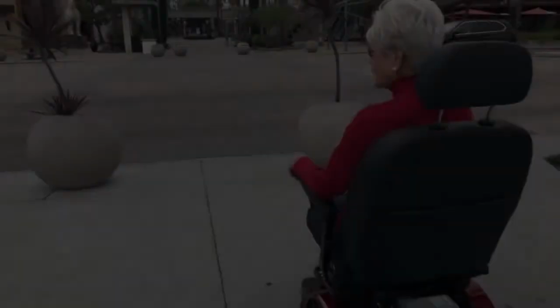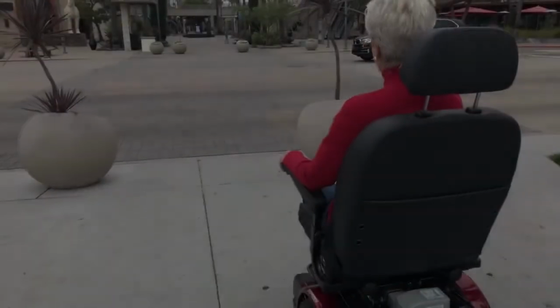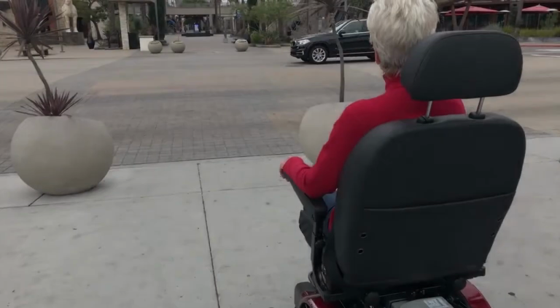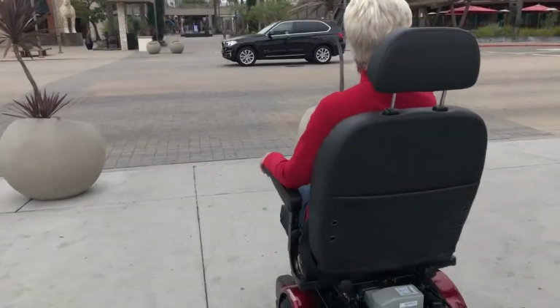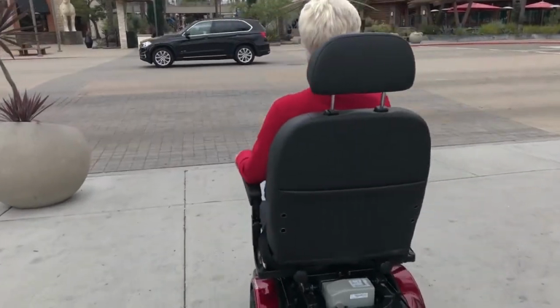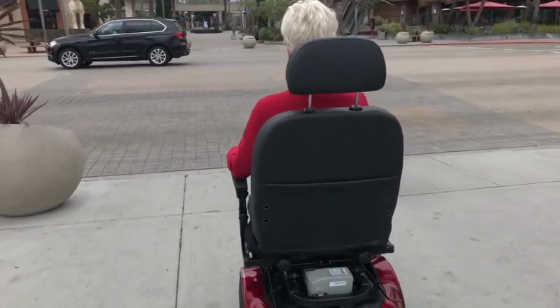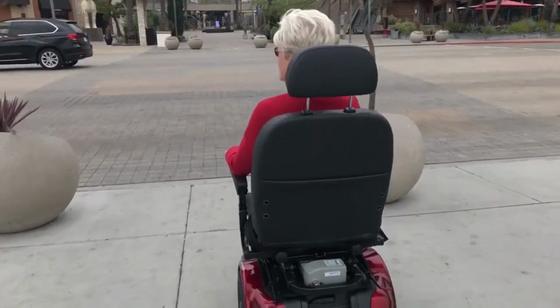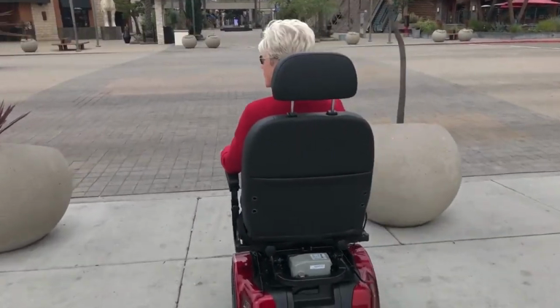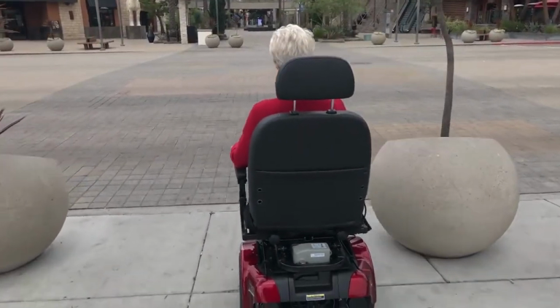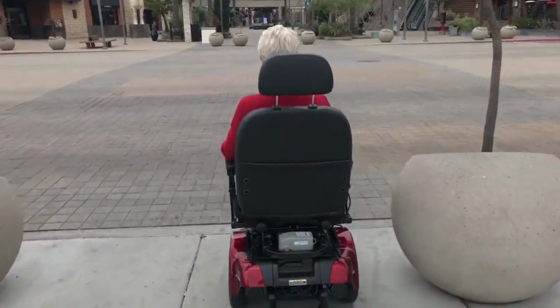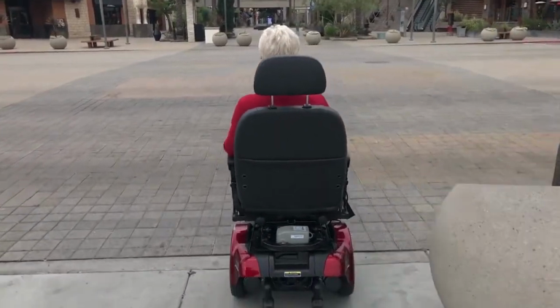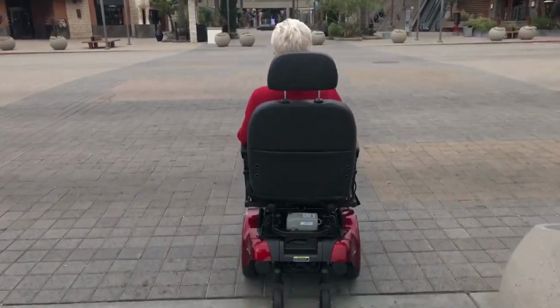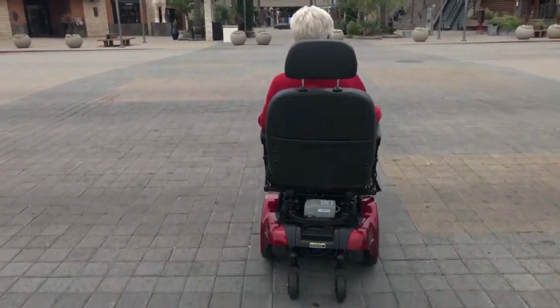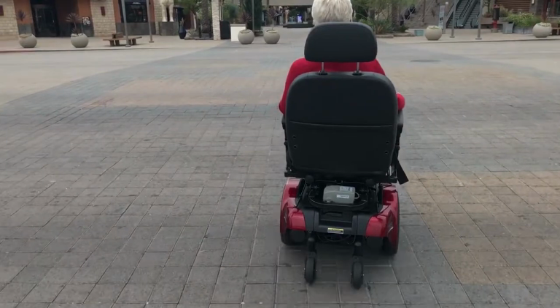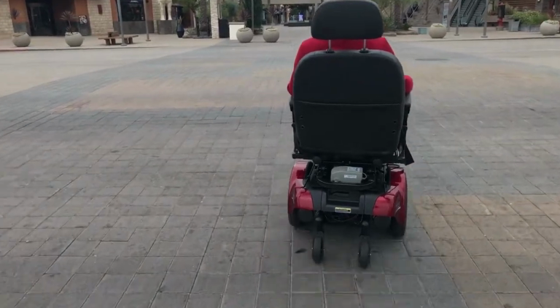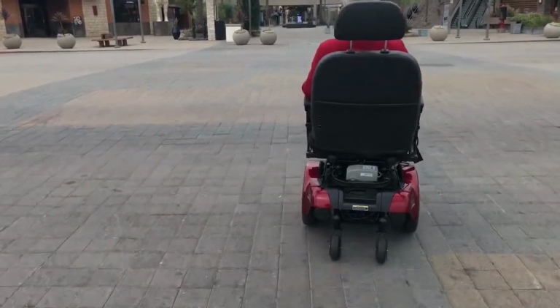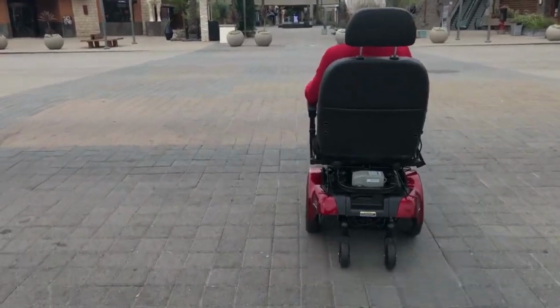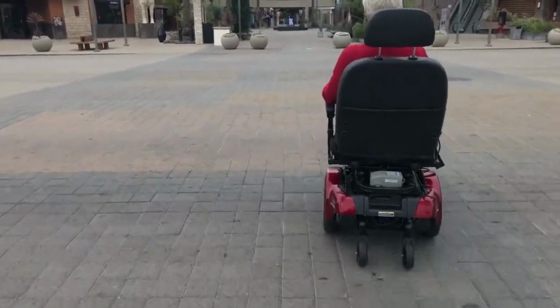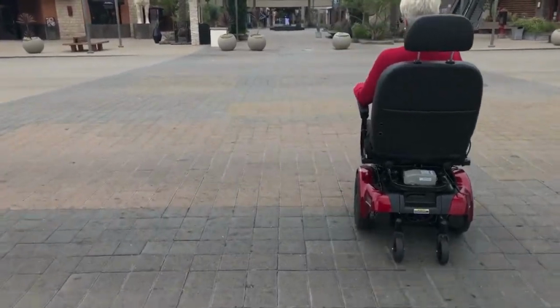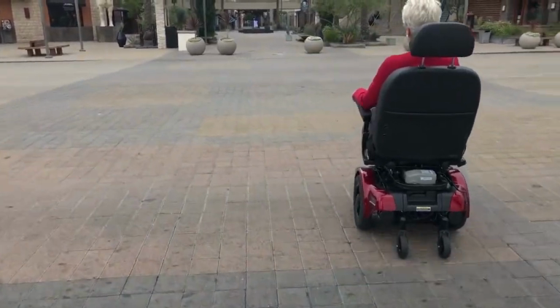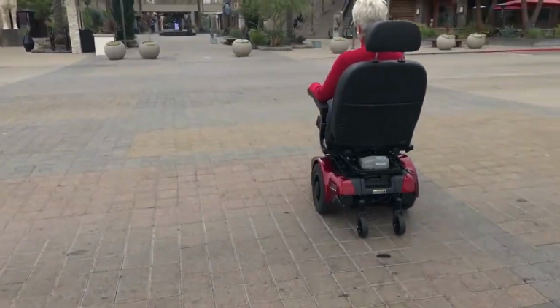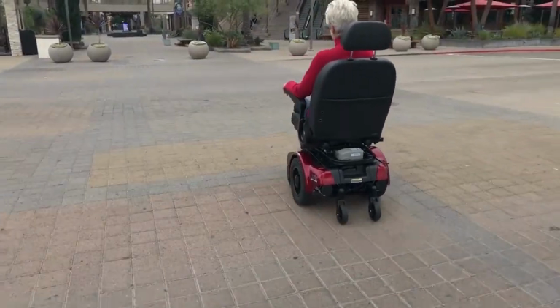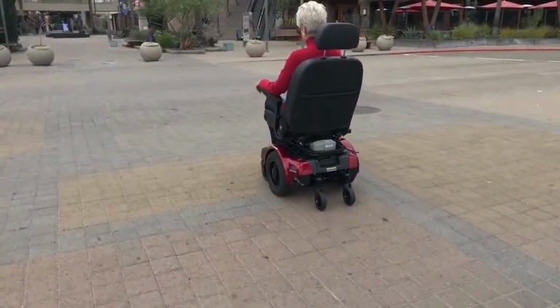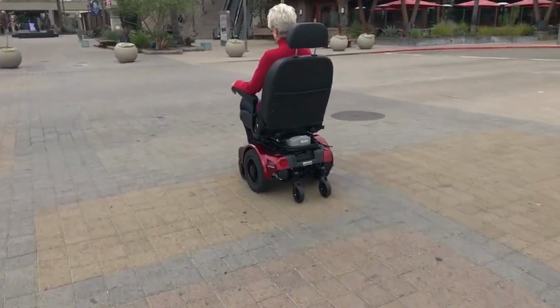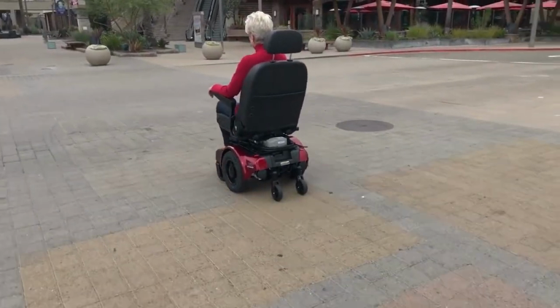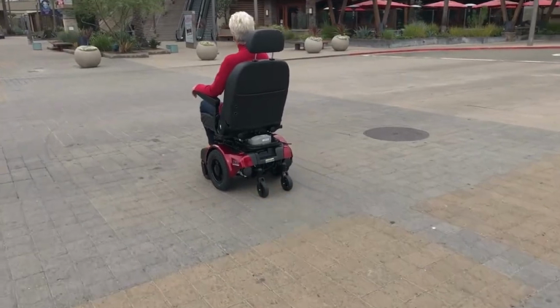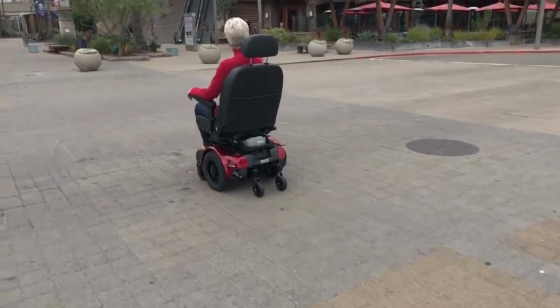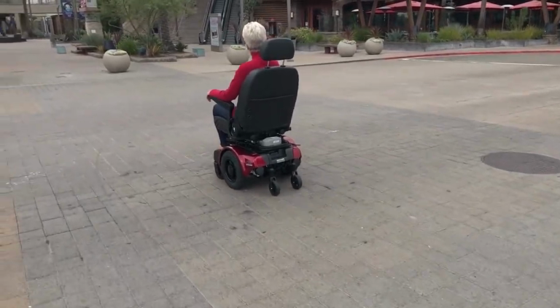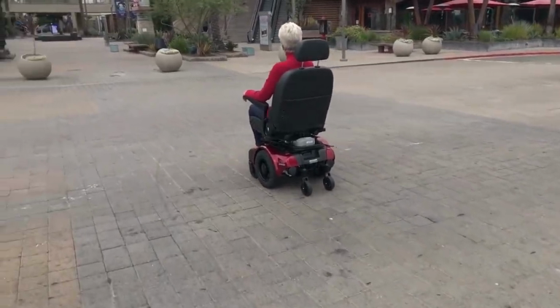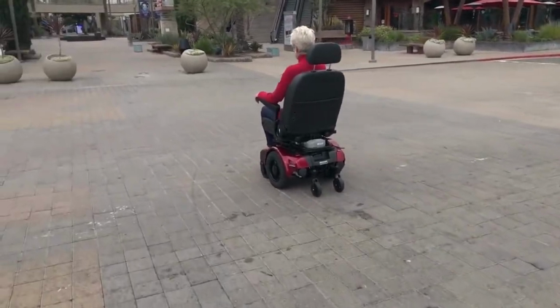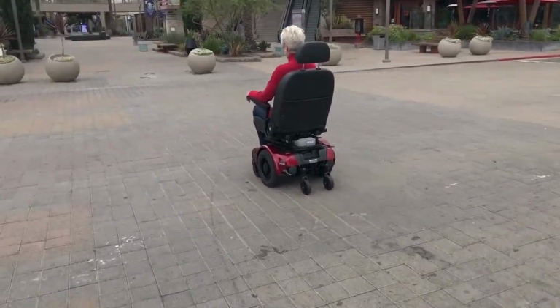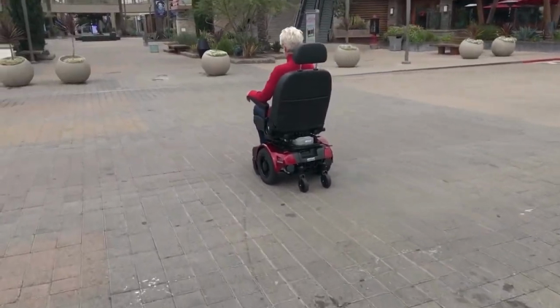Introducing the XLR-14 by ShopRider Mobility. The XLR-14 is a group two single power chair that features the ShopRider power tilt system. The unit has a 300 pound weight capacity and can handle speeds up to 4 mph.